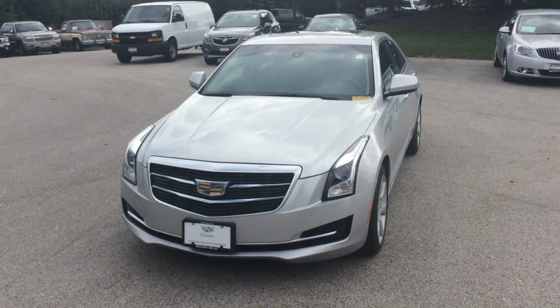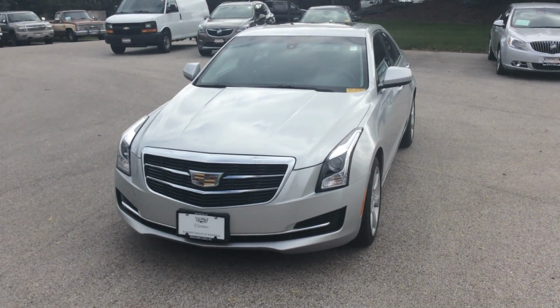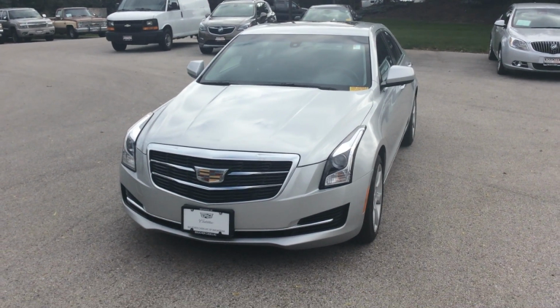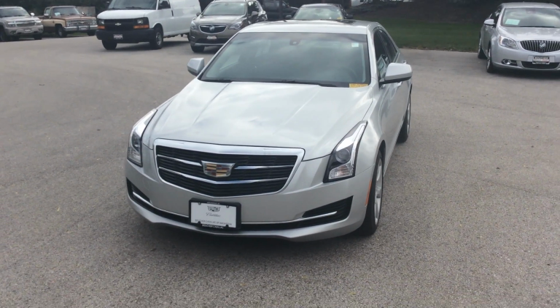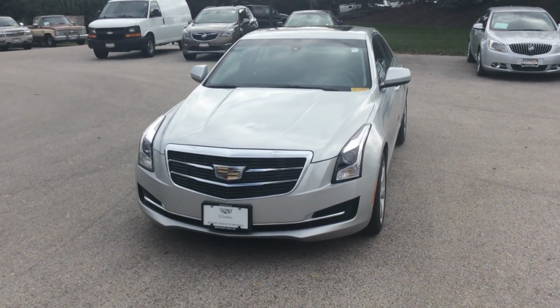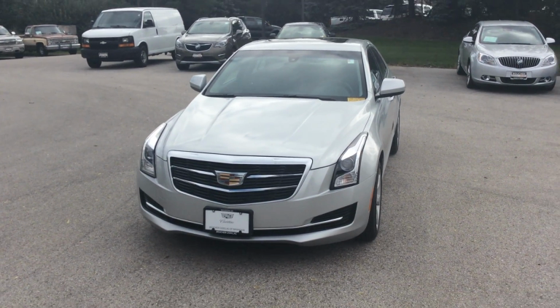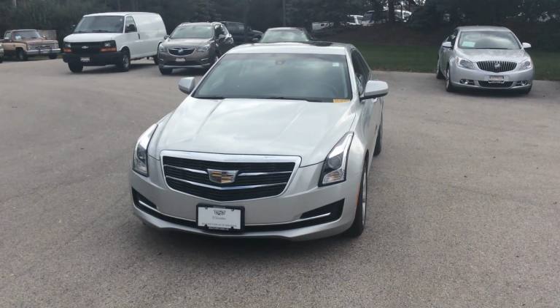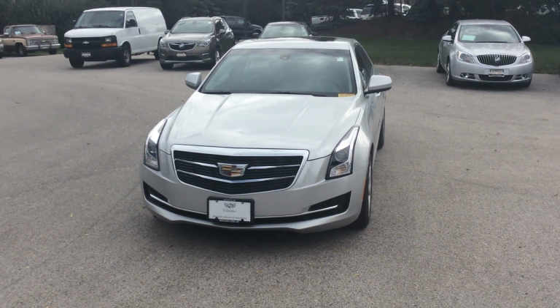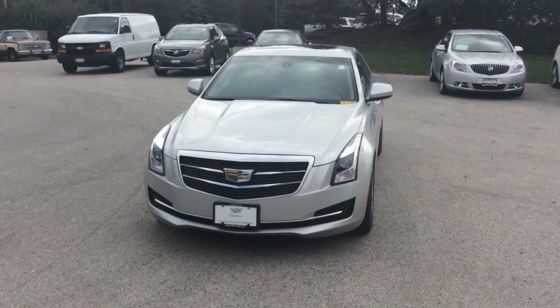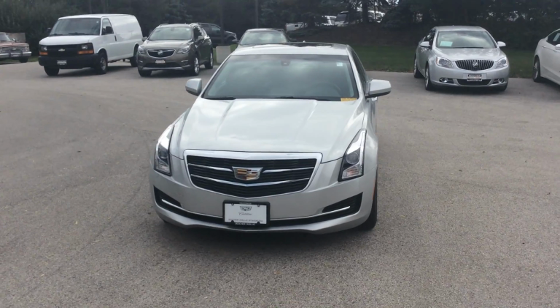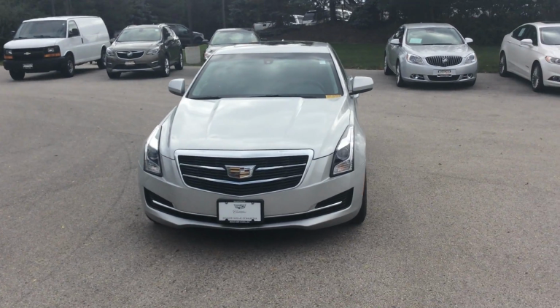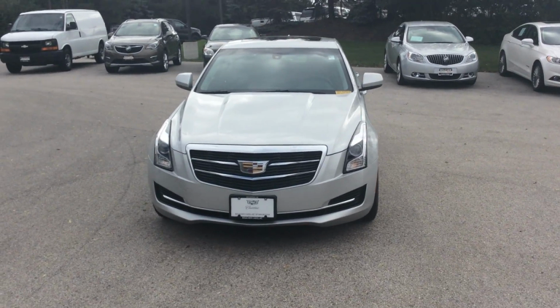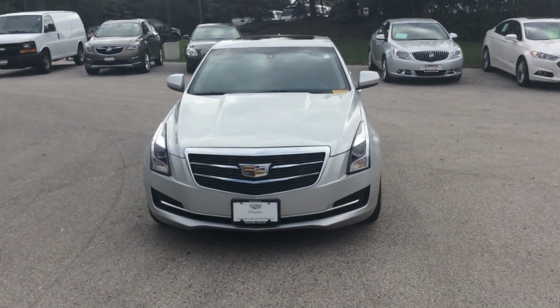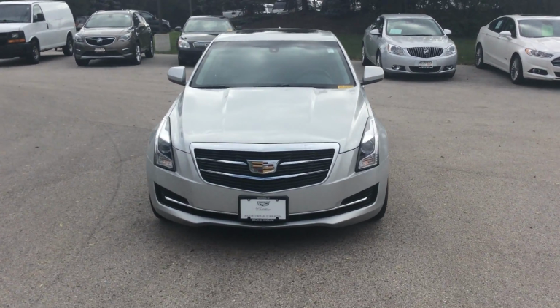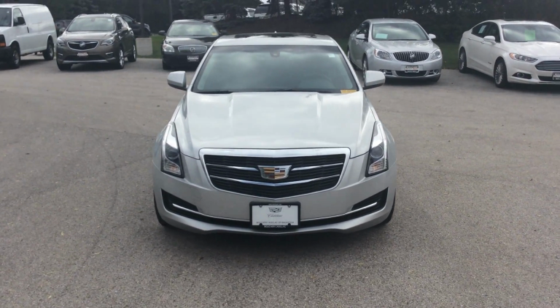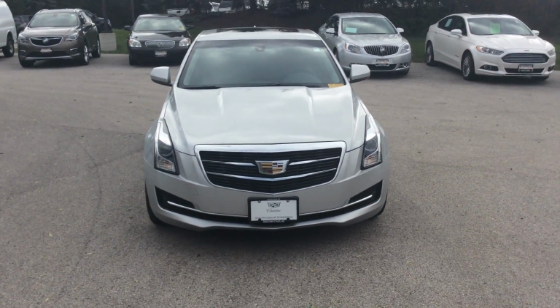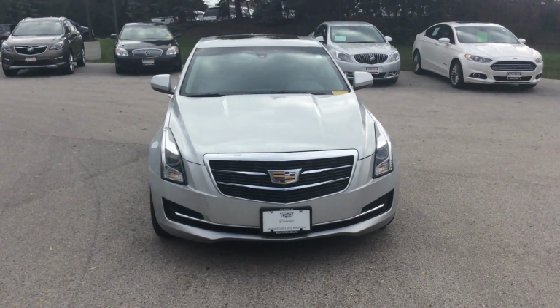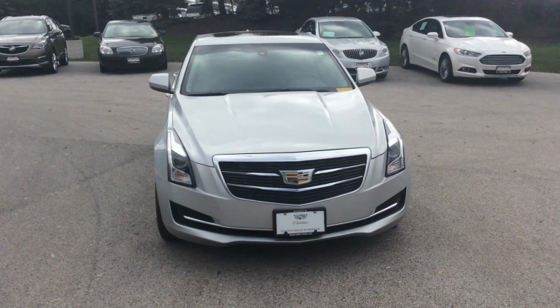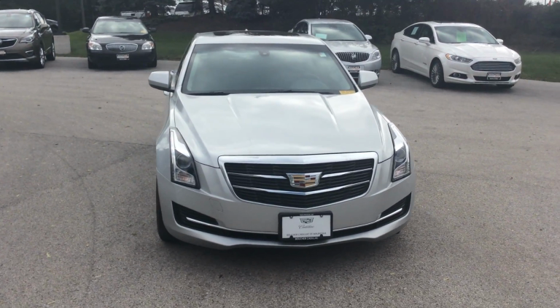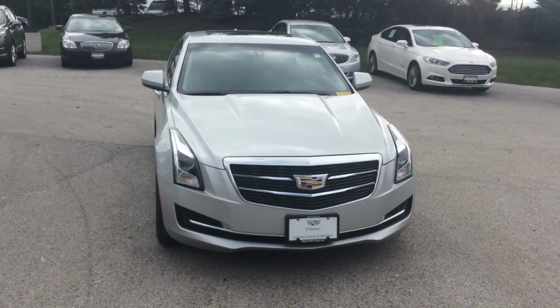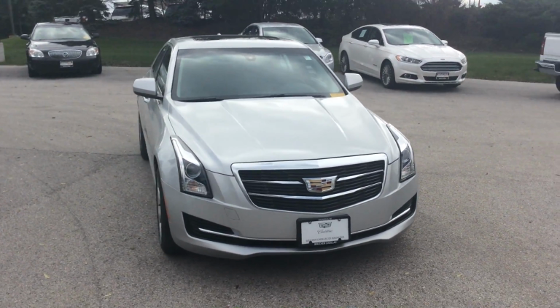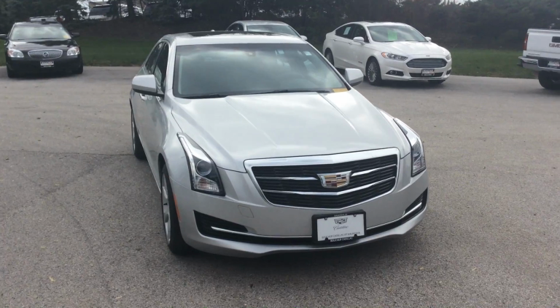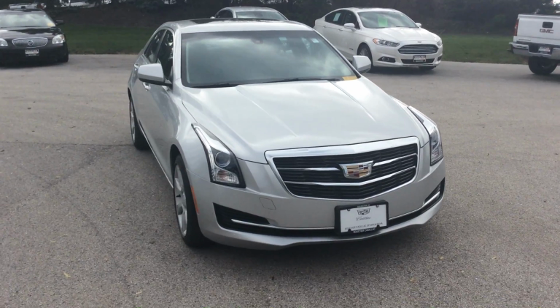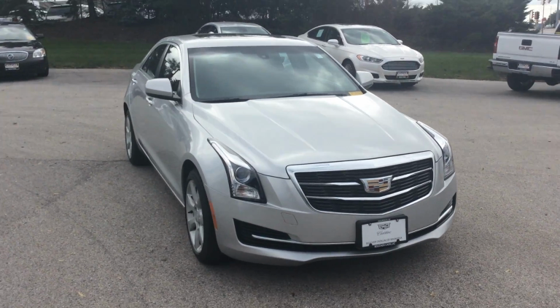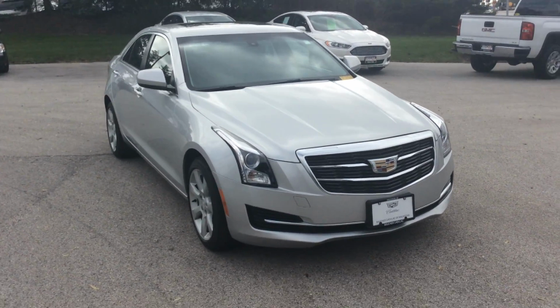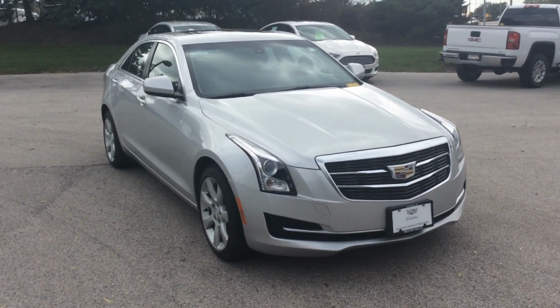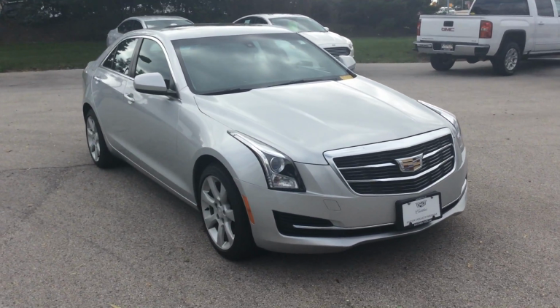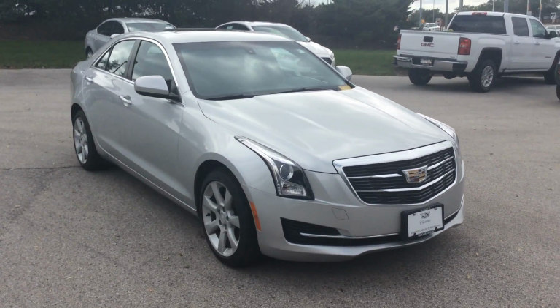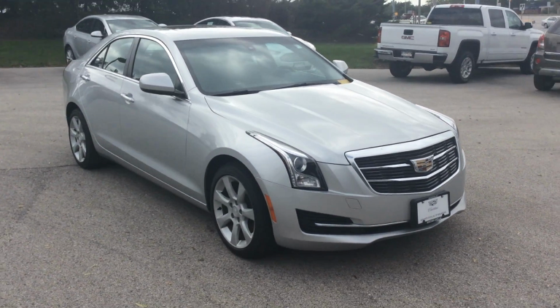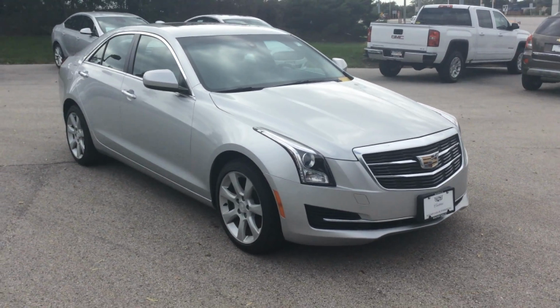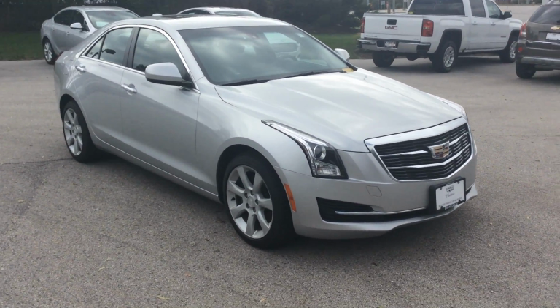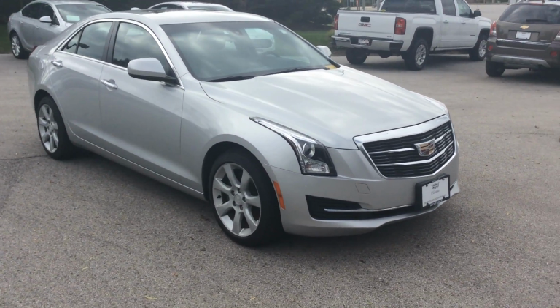Hello, this is Martin Gutierrez from Boucher Buick GMC showing you a quick video of the nice 2015 Cadillac ATS that we have in stock currently. This vehicle only has 44,900 miles.